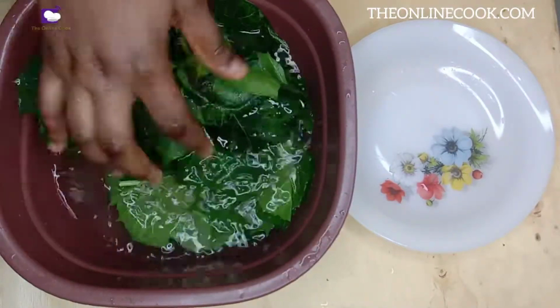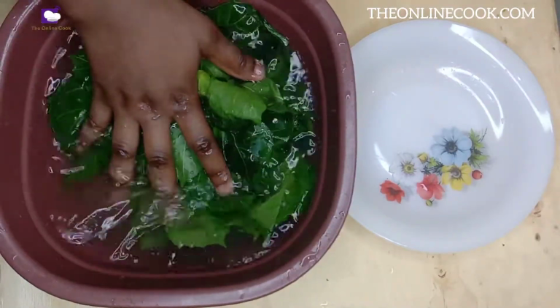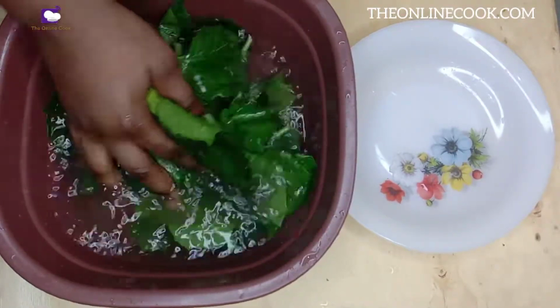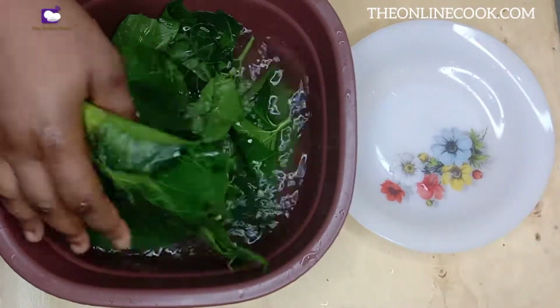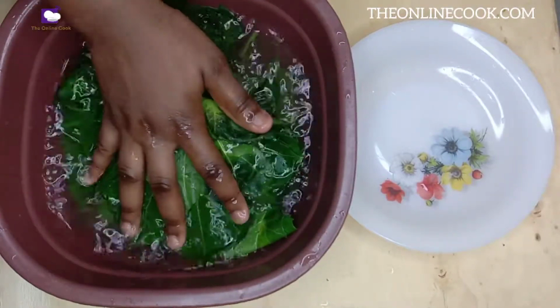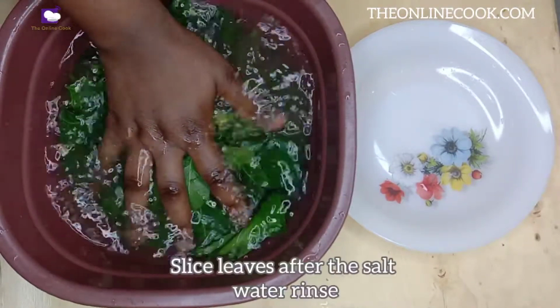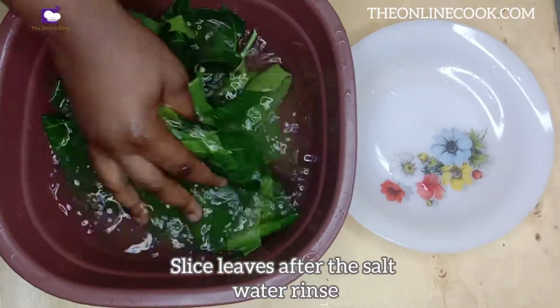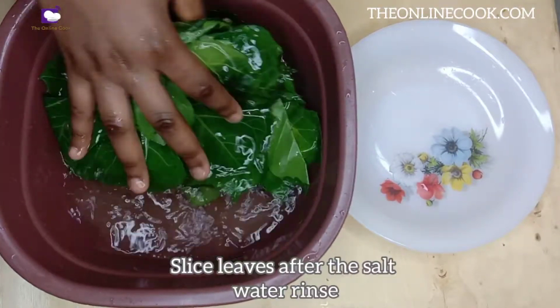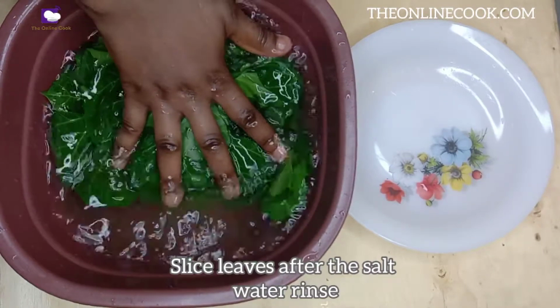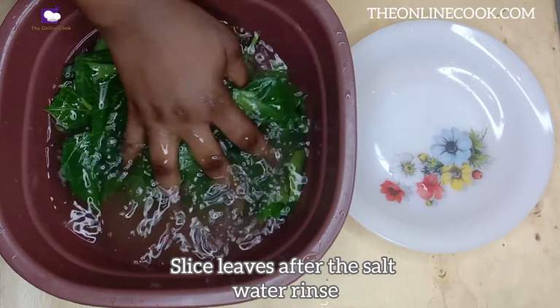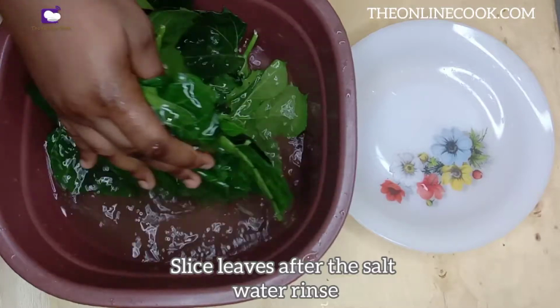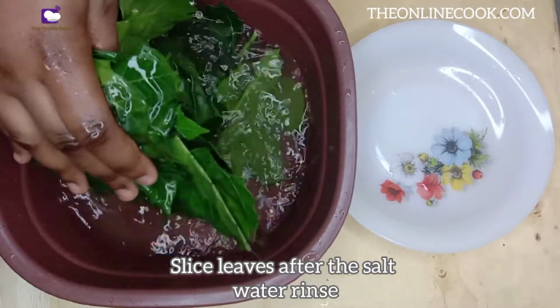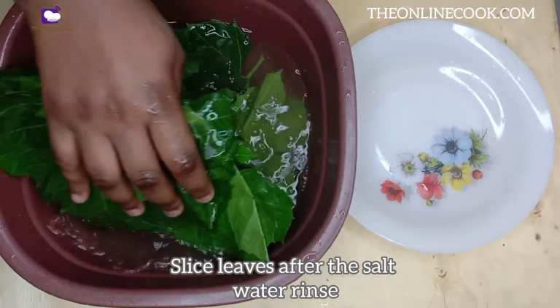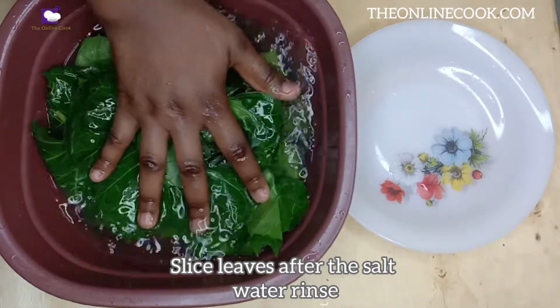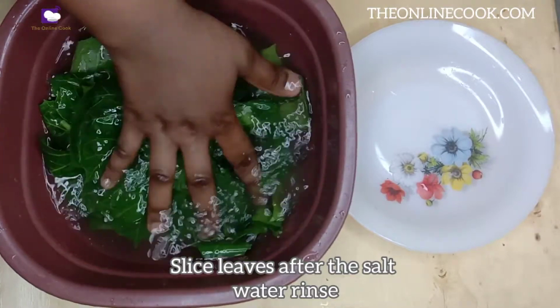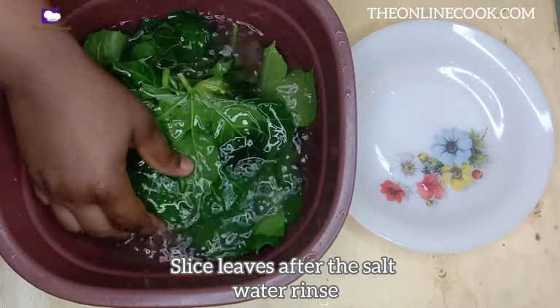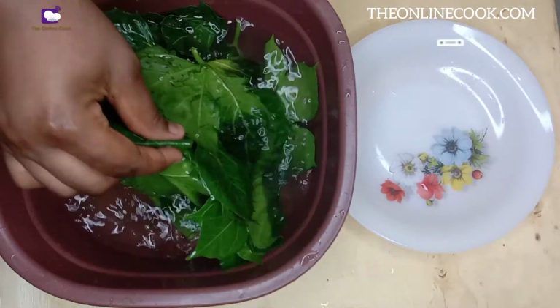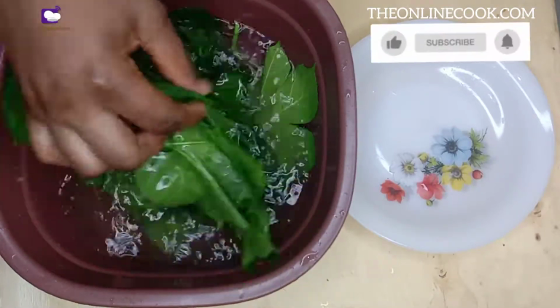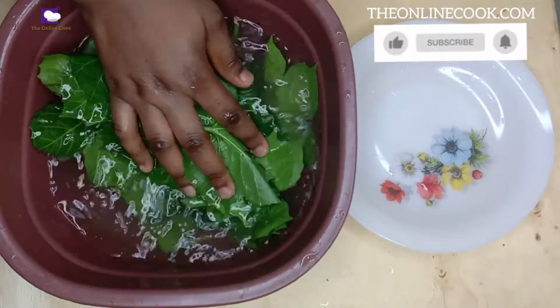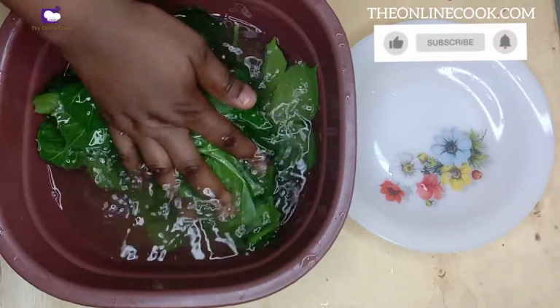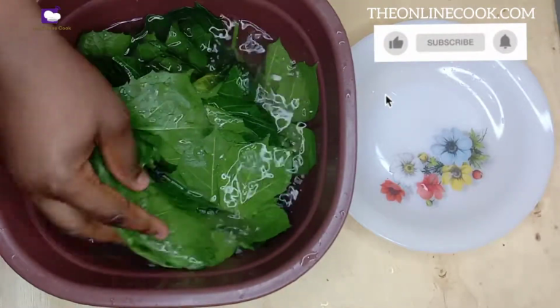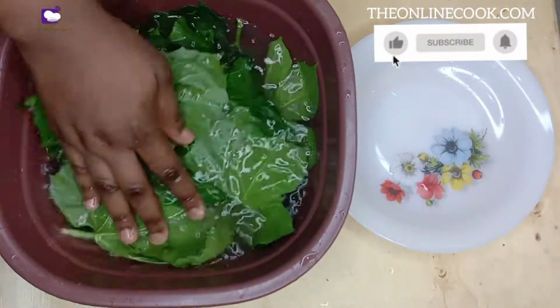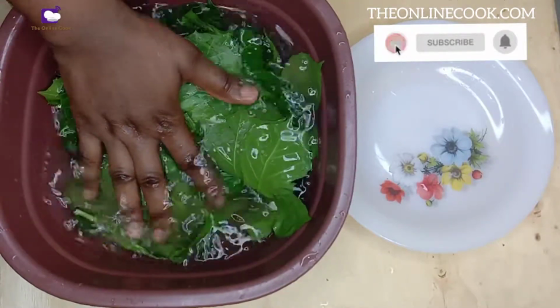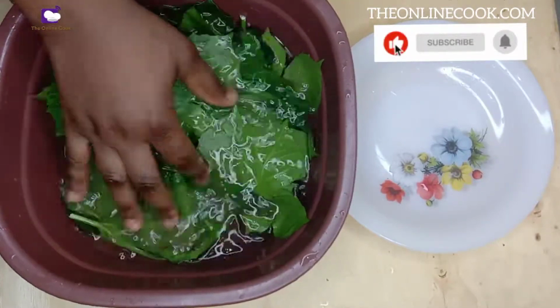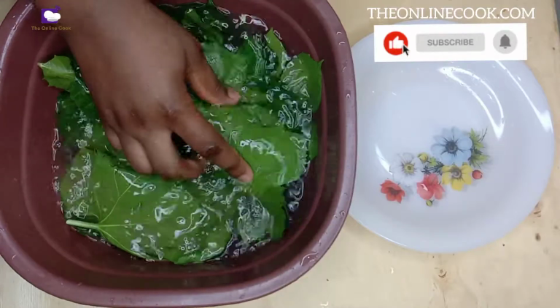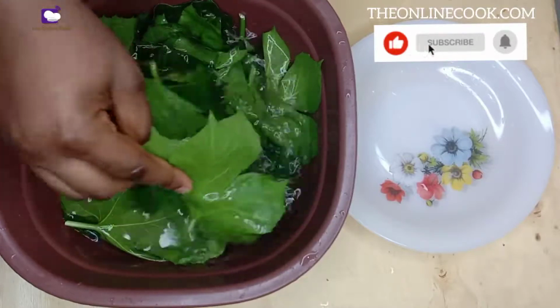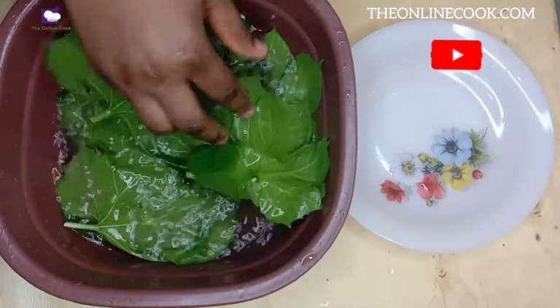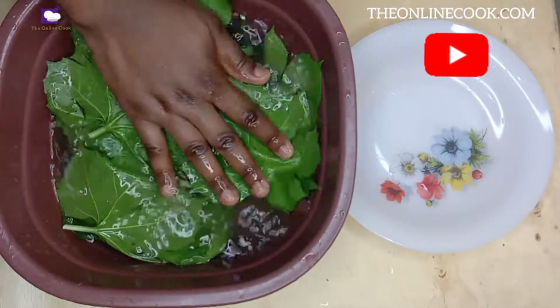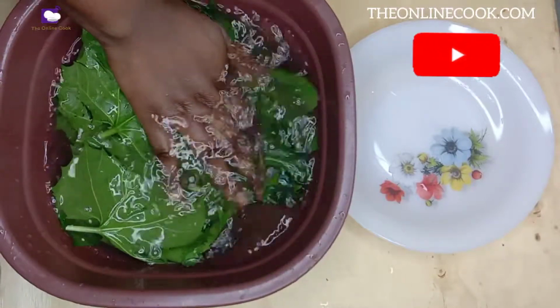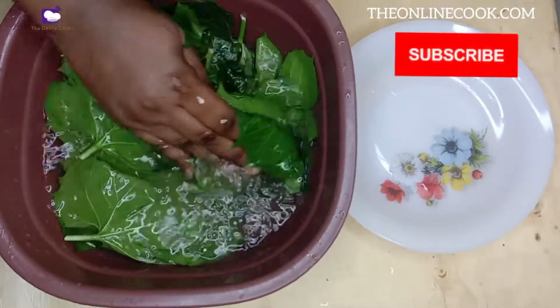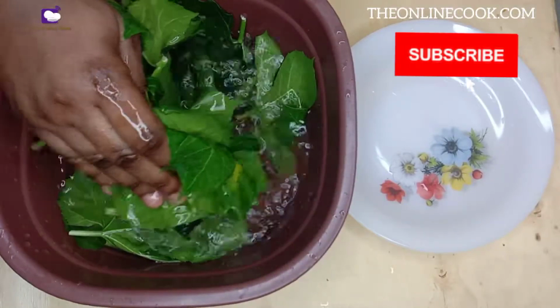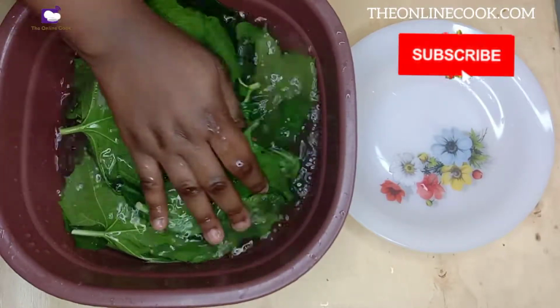I'll take the leaves out of the salty water and slice it. If you have watched this far, please like this video and subscribe for more recipes.